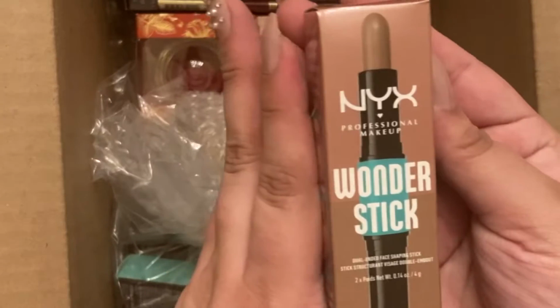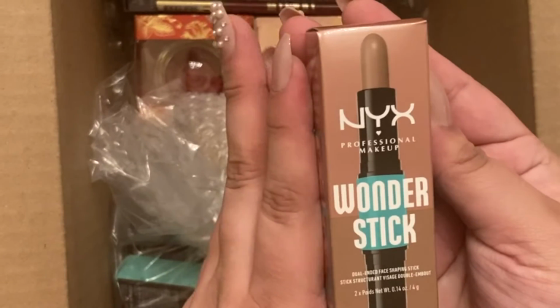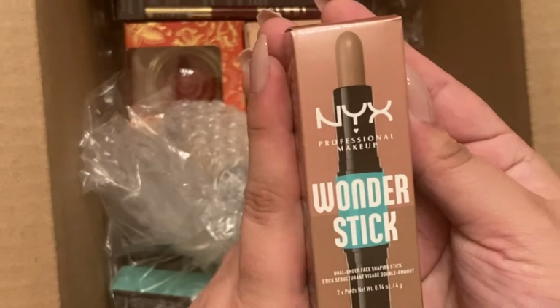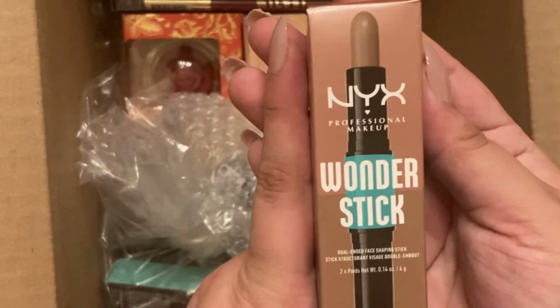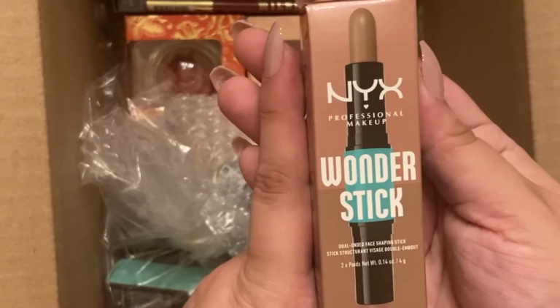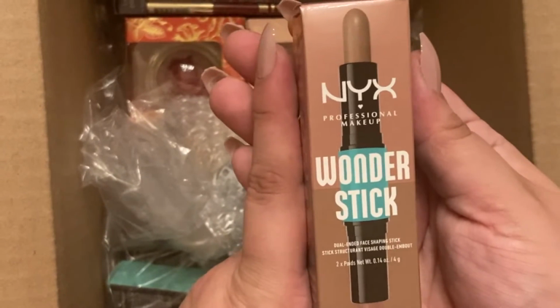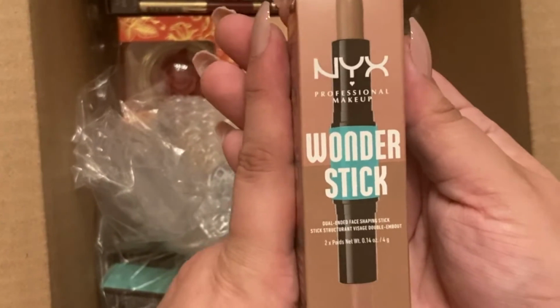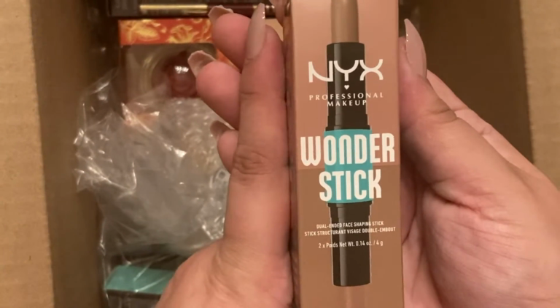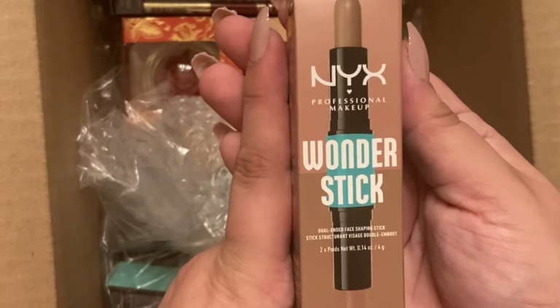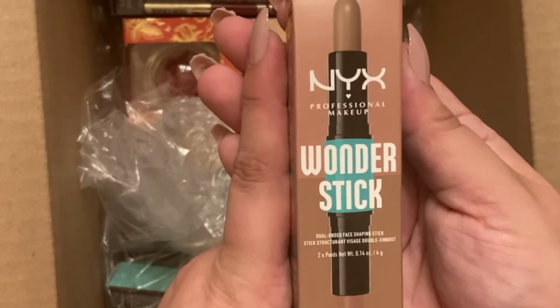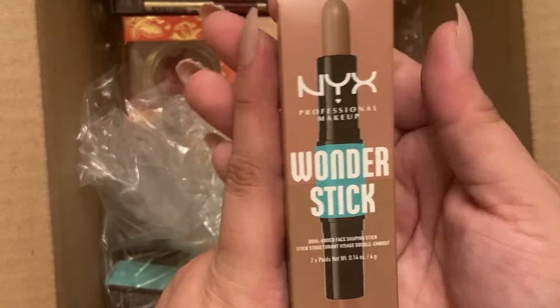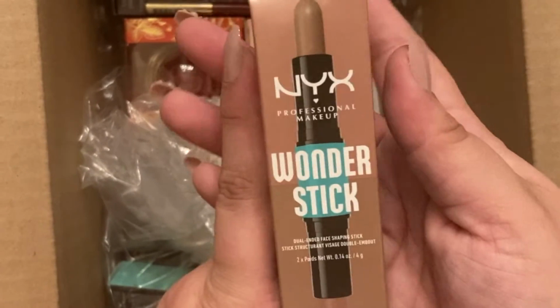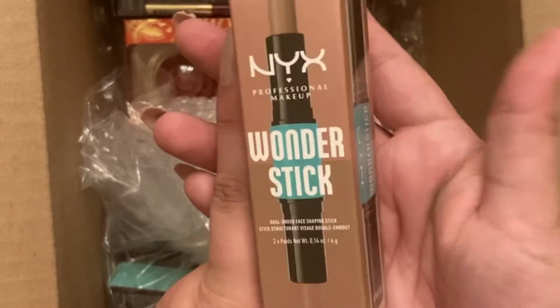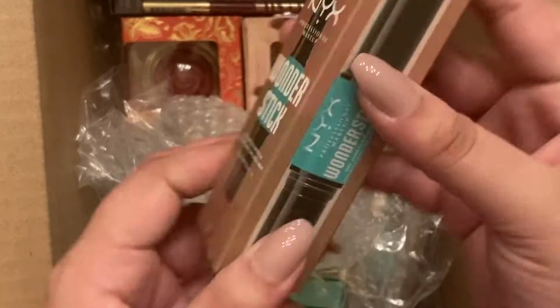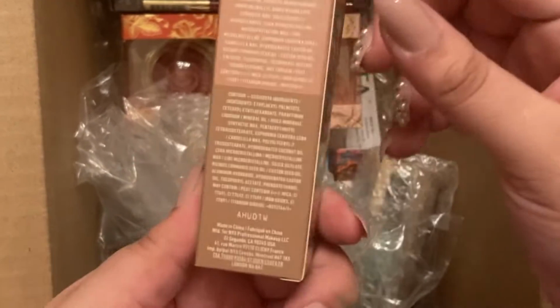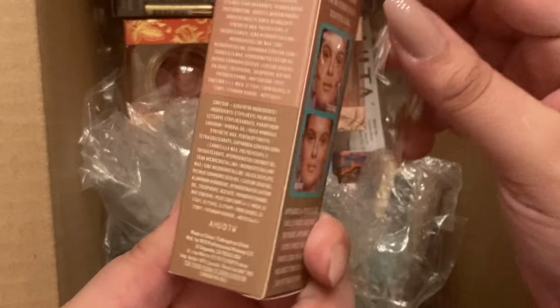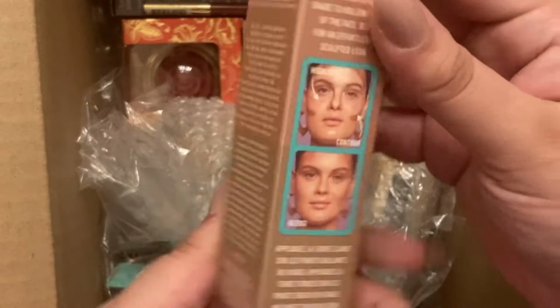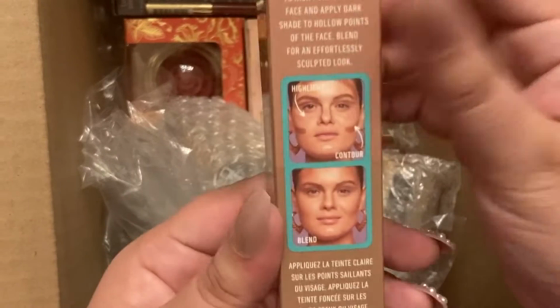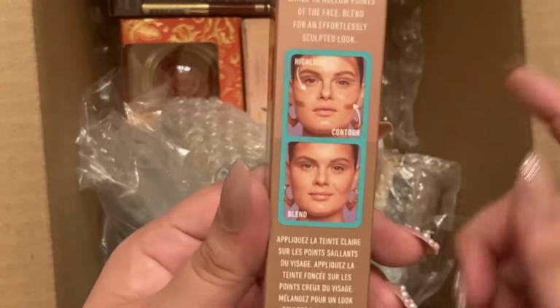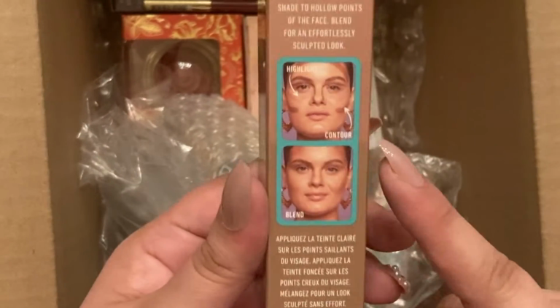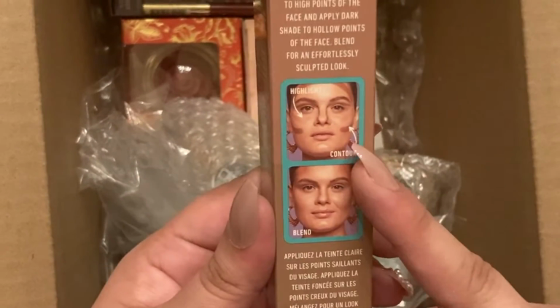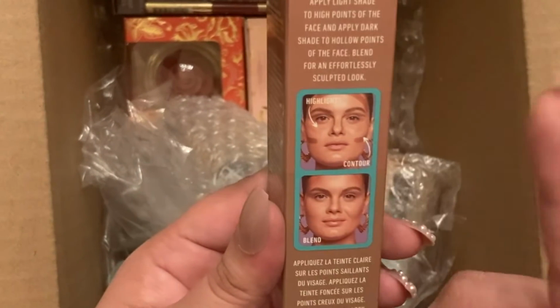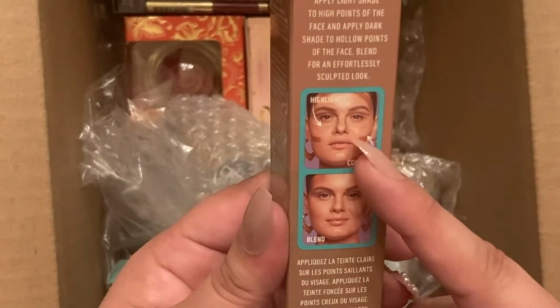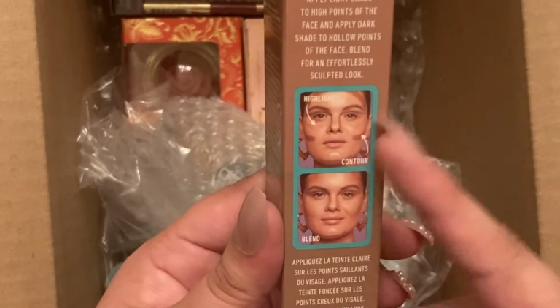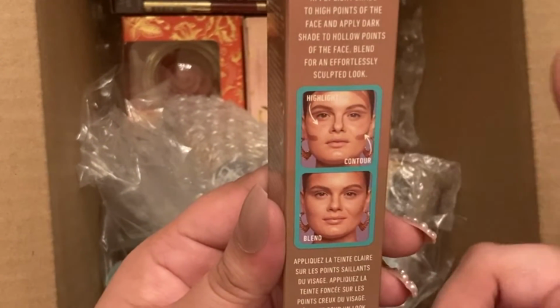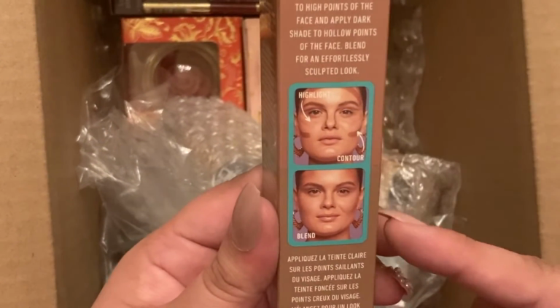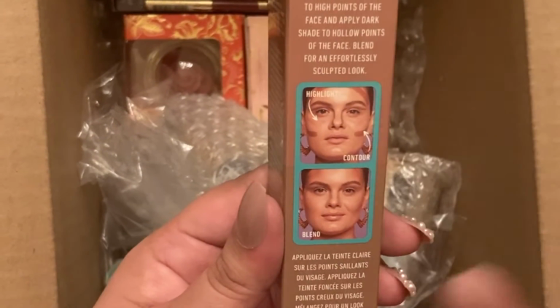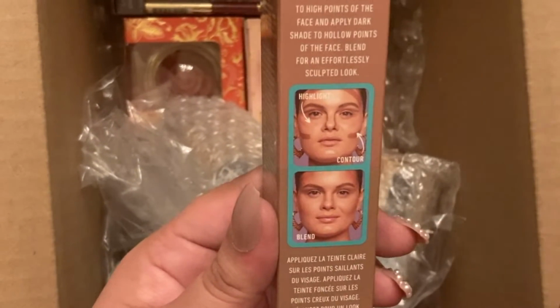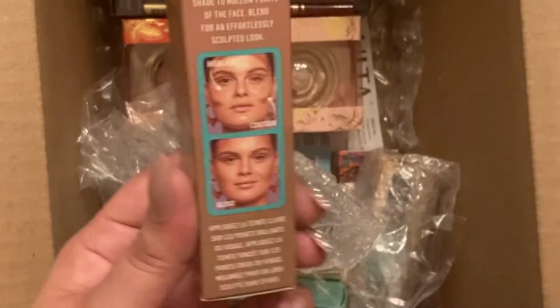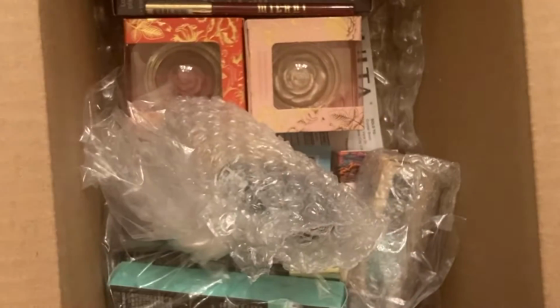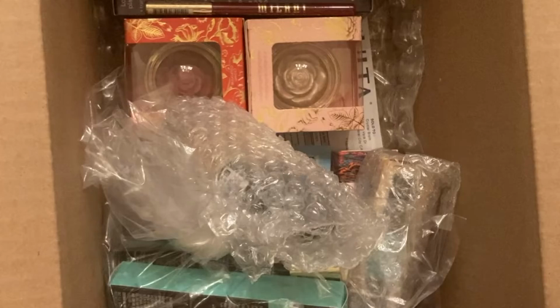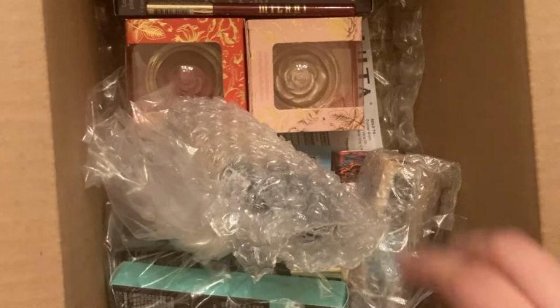This is the NYX Wonder Stick — it's for contouring, highlighting, all that fun stuff.